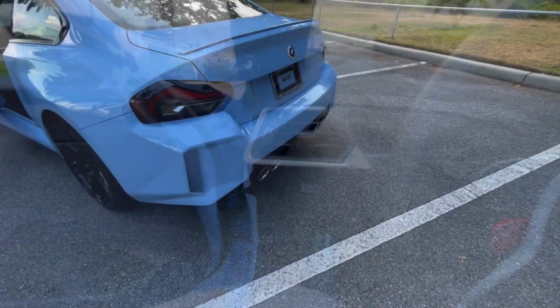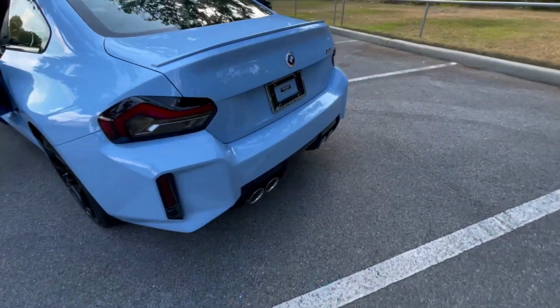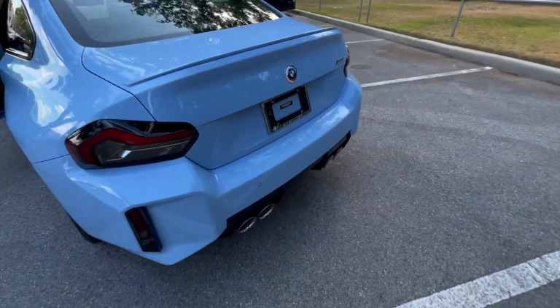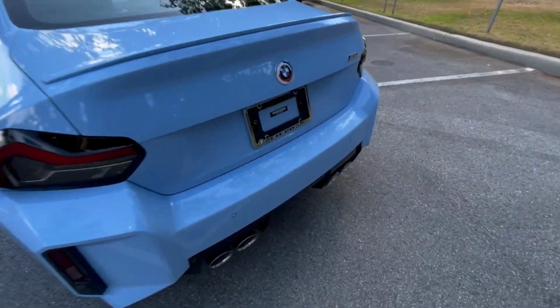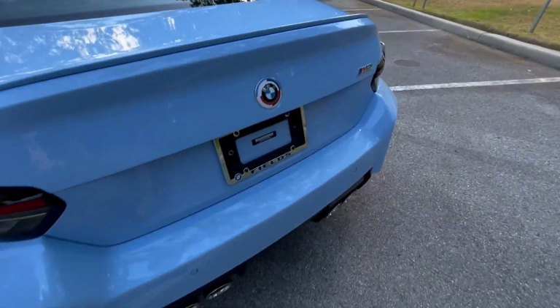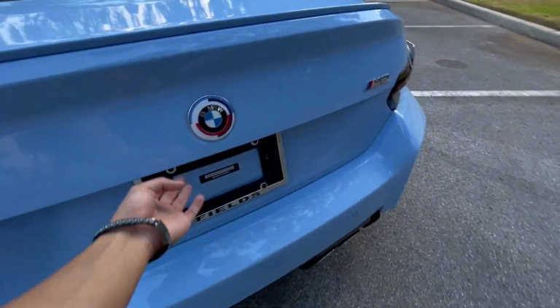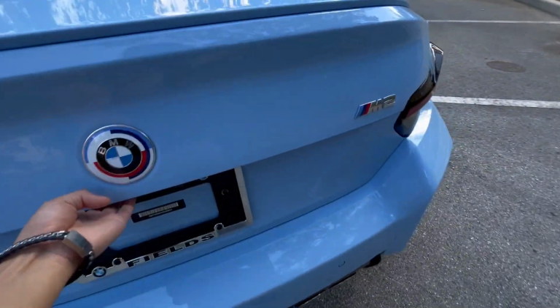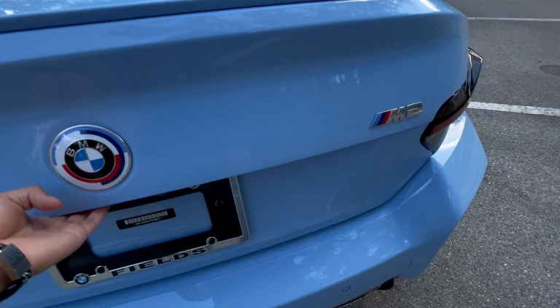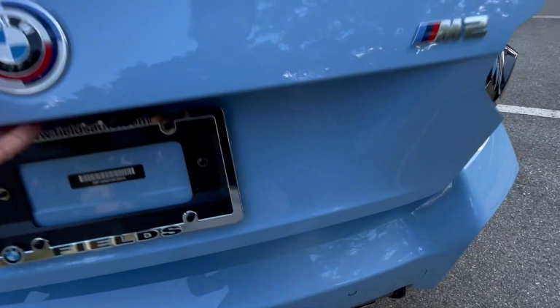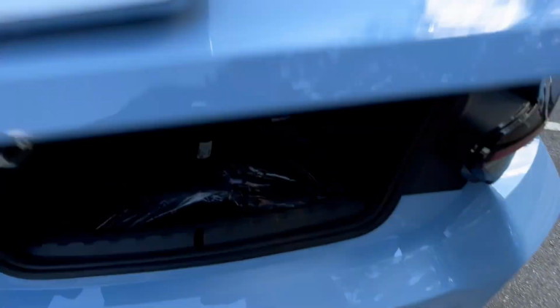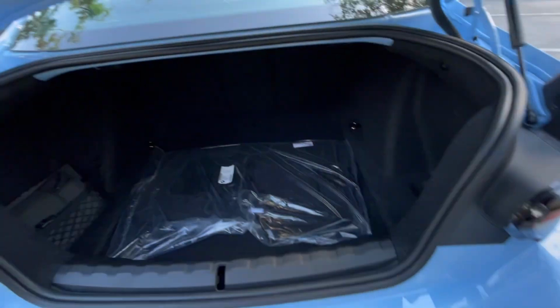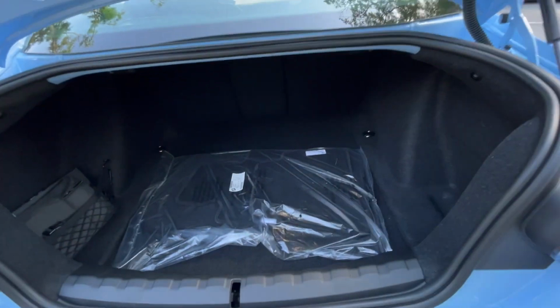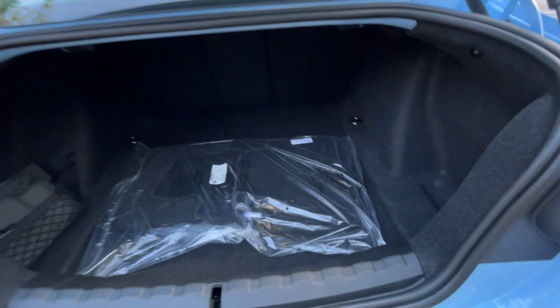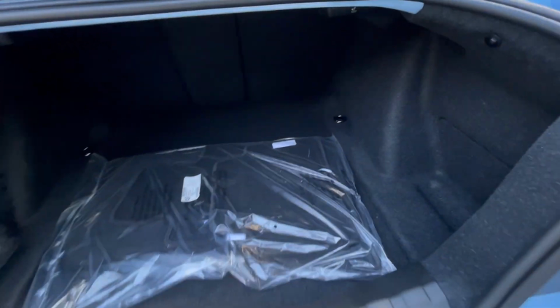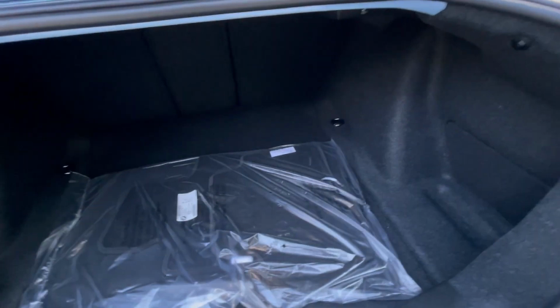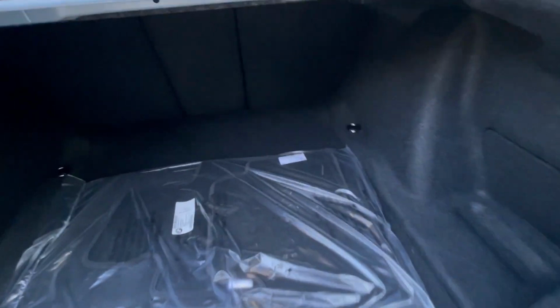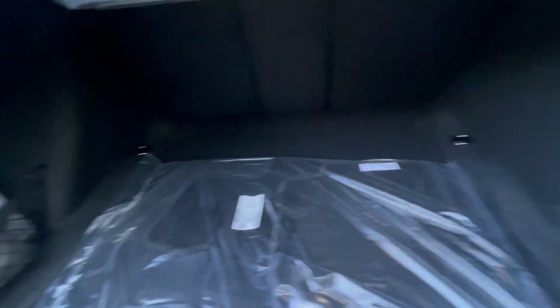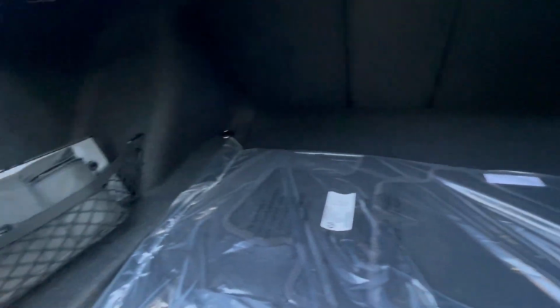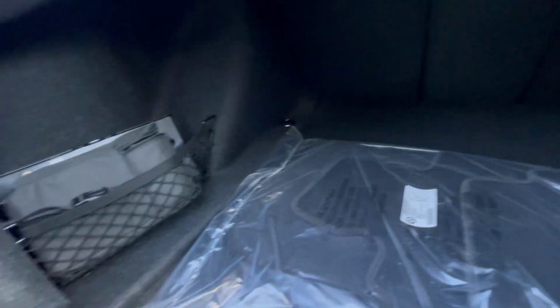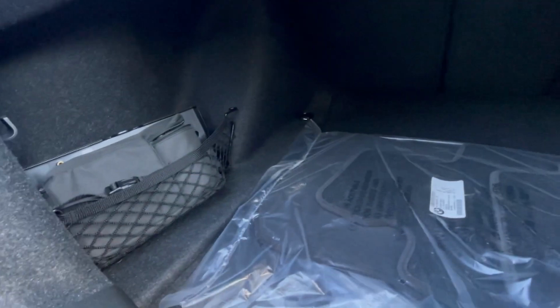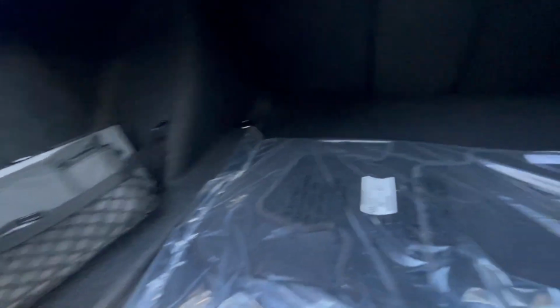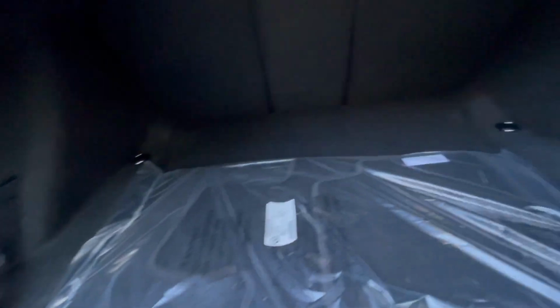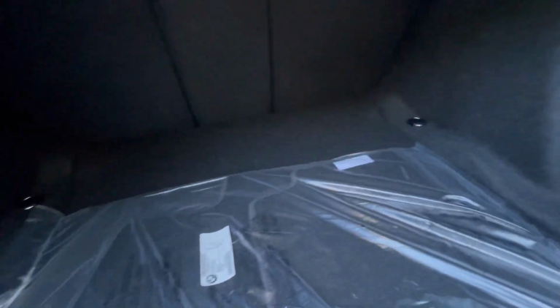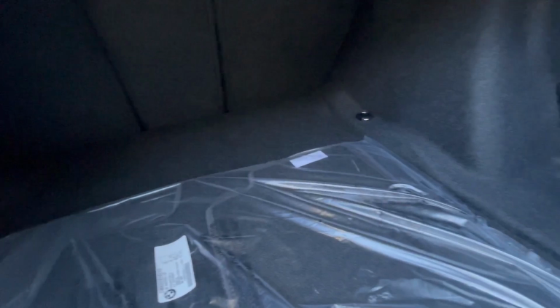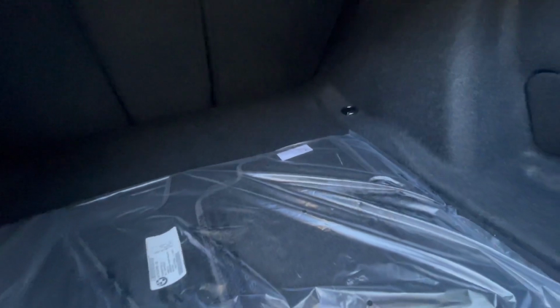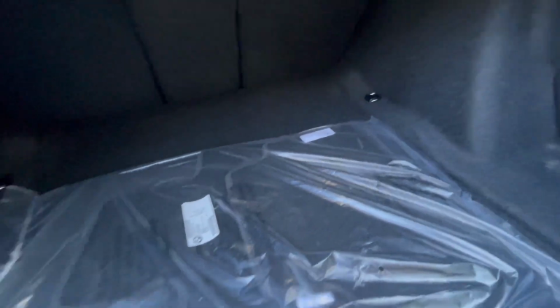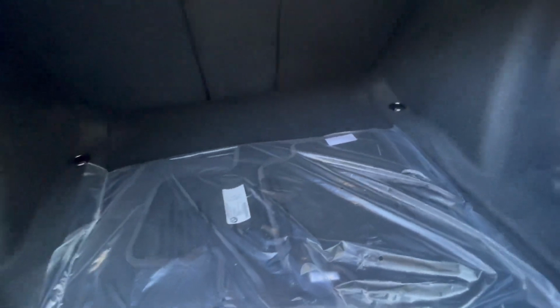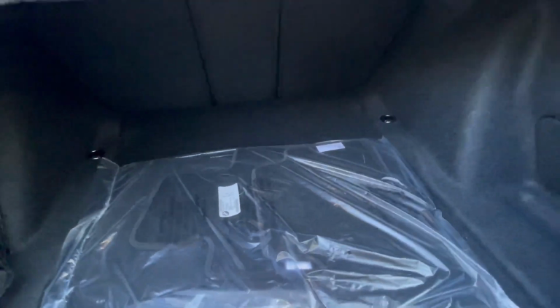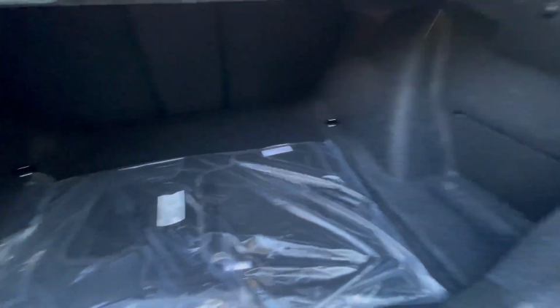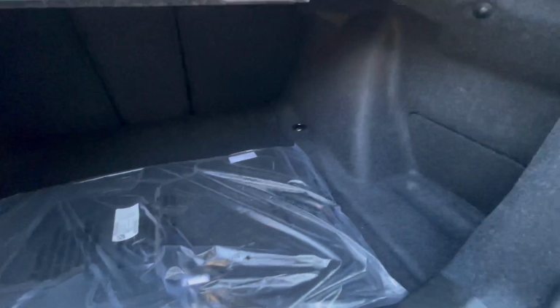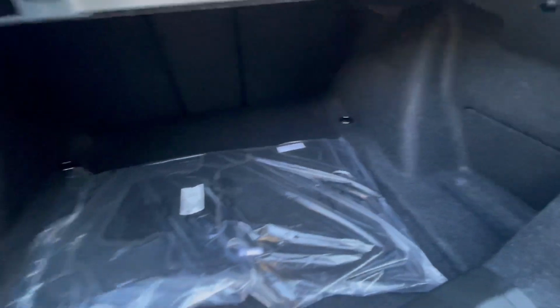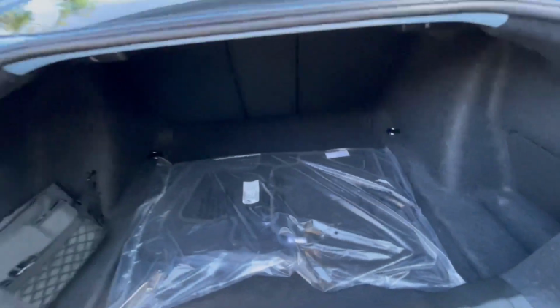Behind this beautiful M2, you do have a spacious trunk, able to carry golf clubs, suitcases, and for being a two-door coupe, it's pretty good.